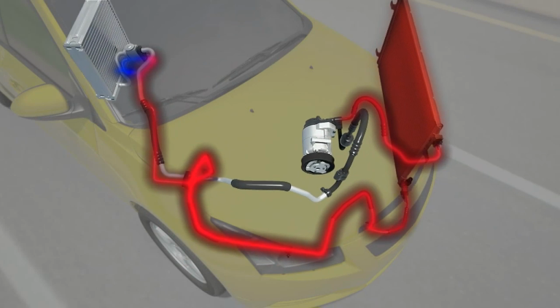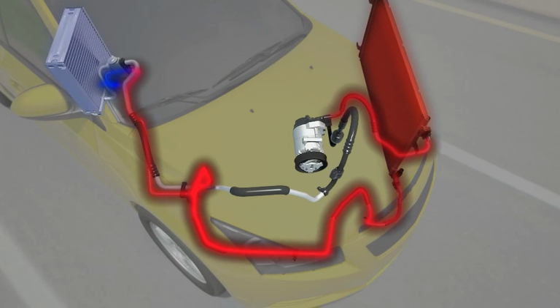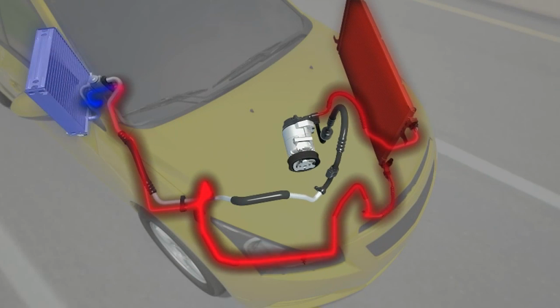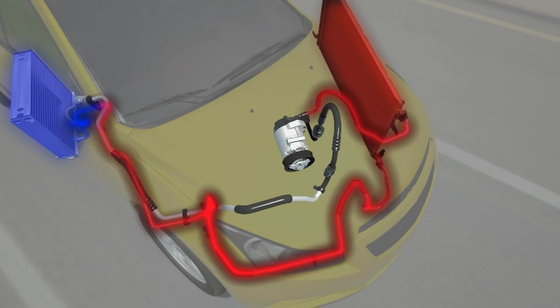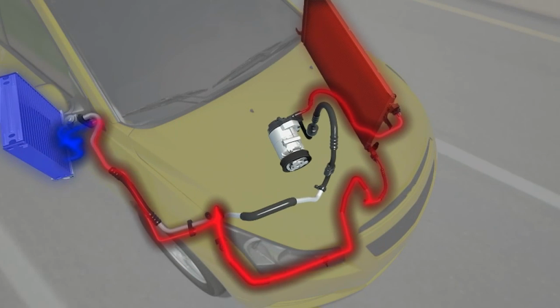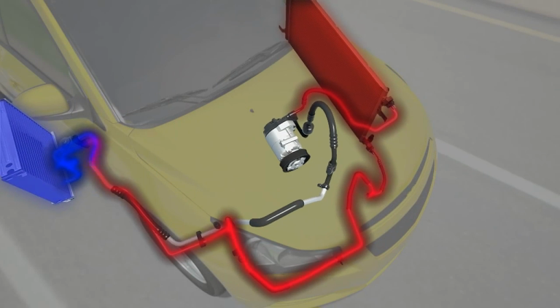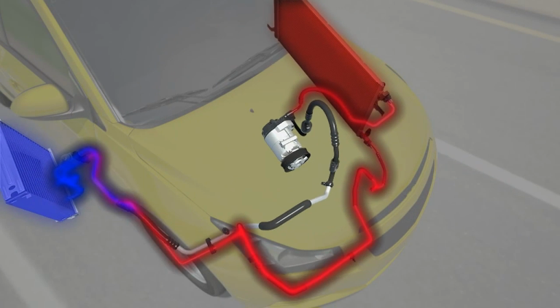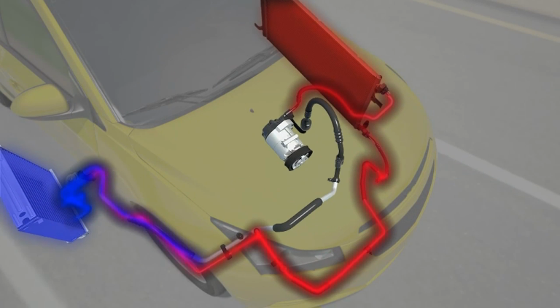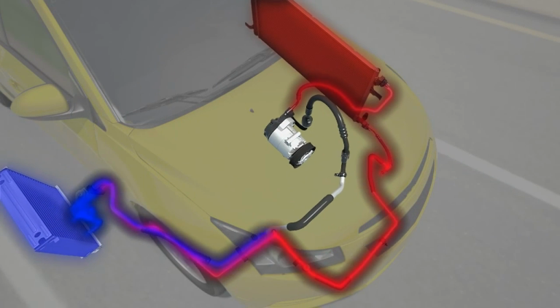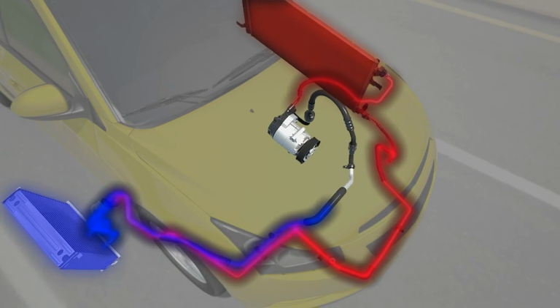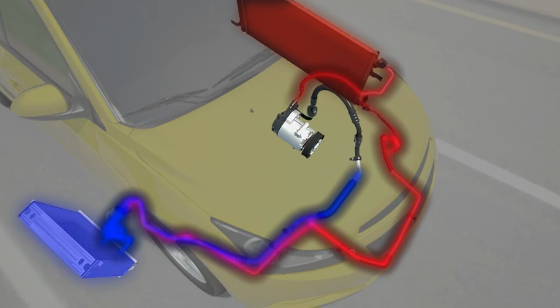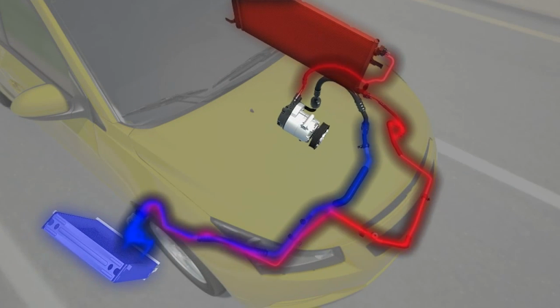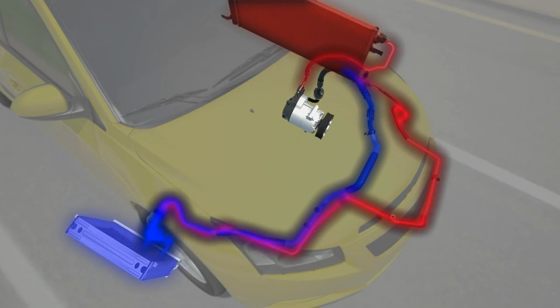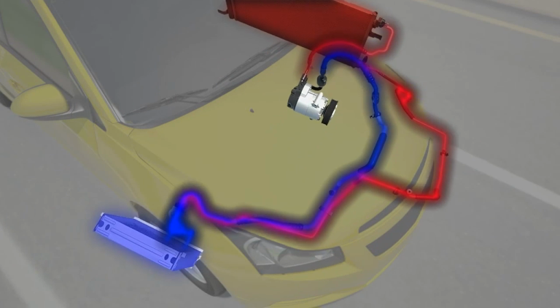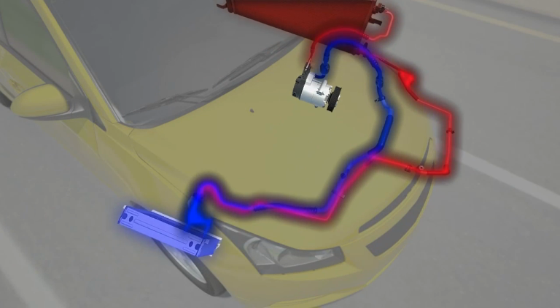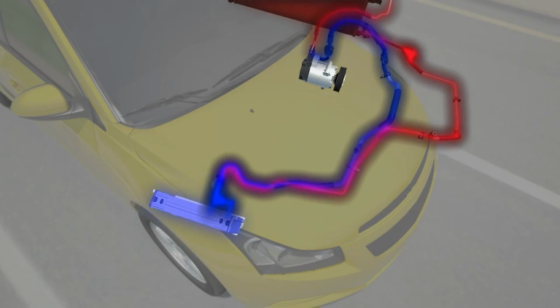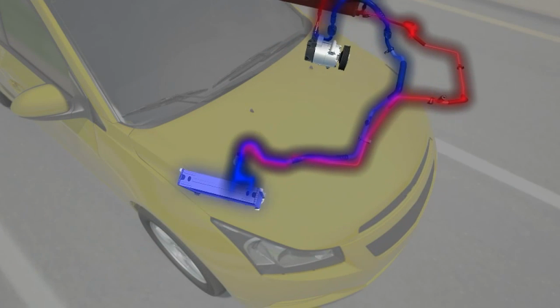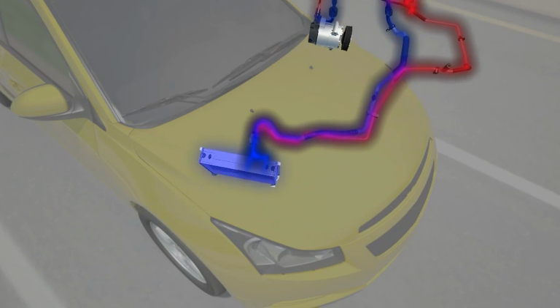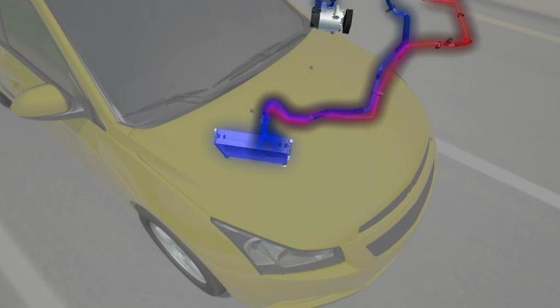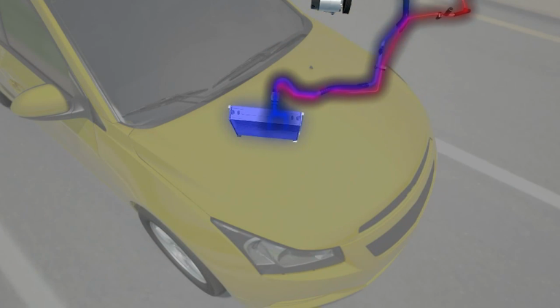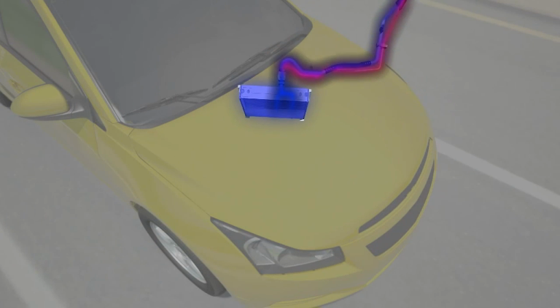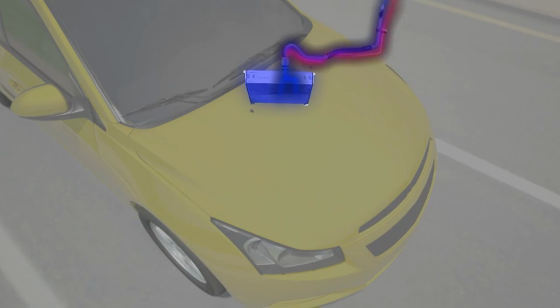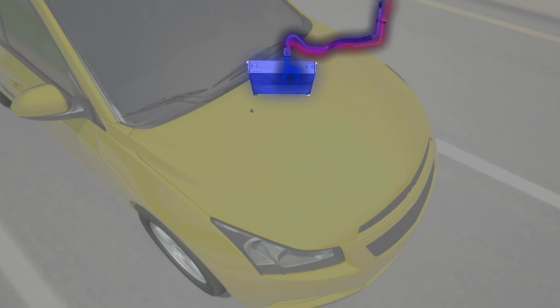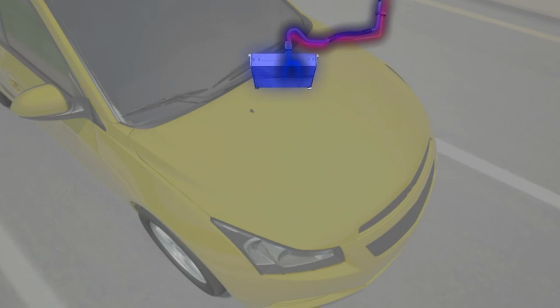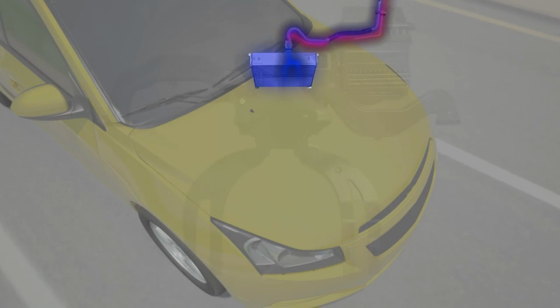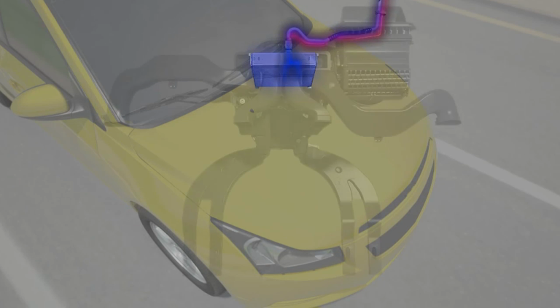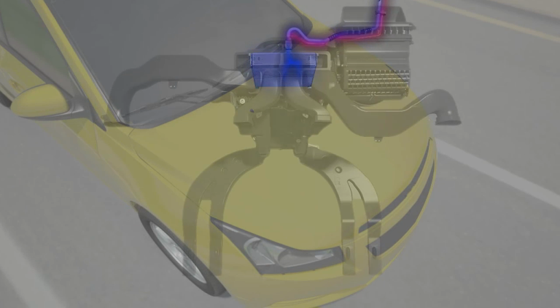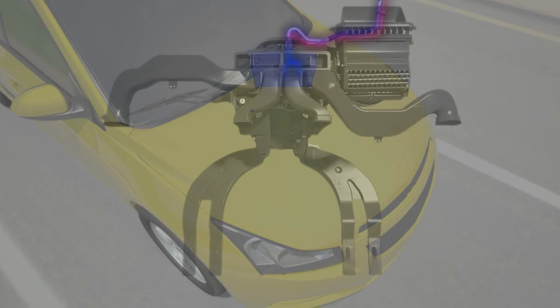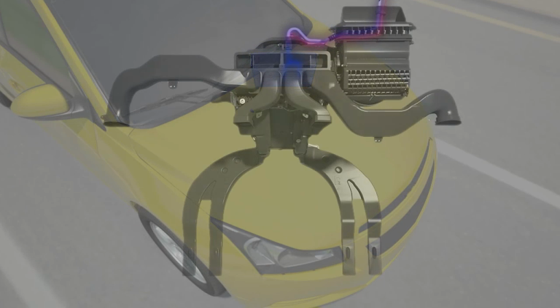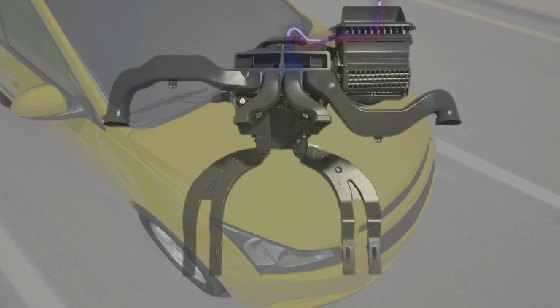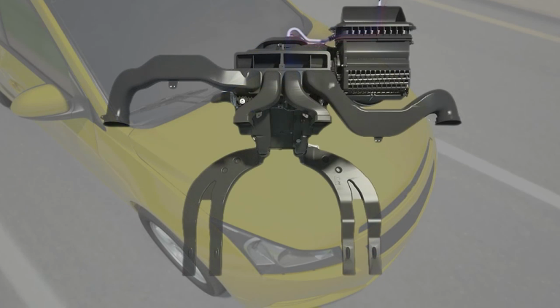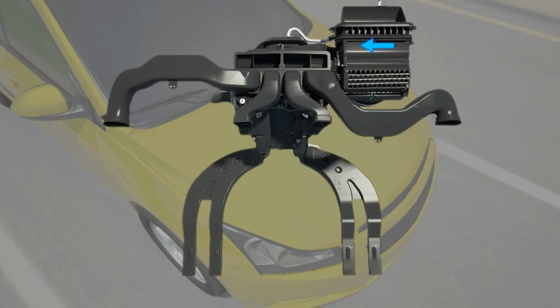The refrigerant then flows through an evaporator where it absorbs heat and humidity from inside the vehicle, and the cycle repeats itself.